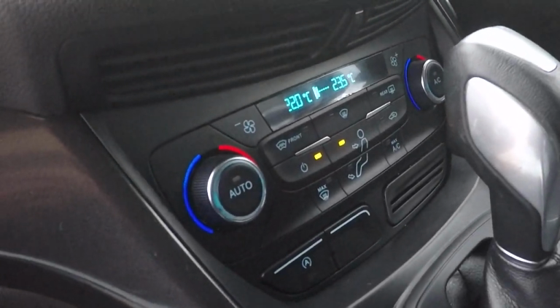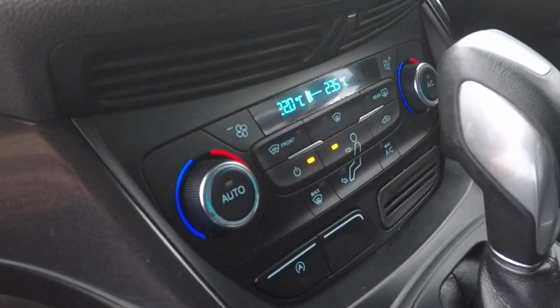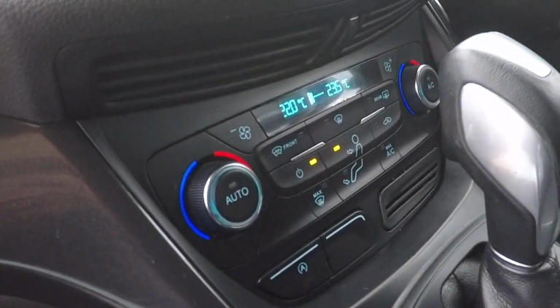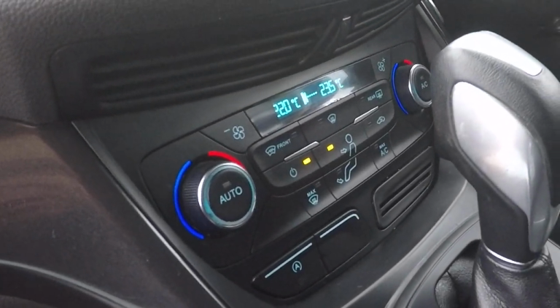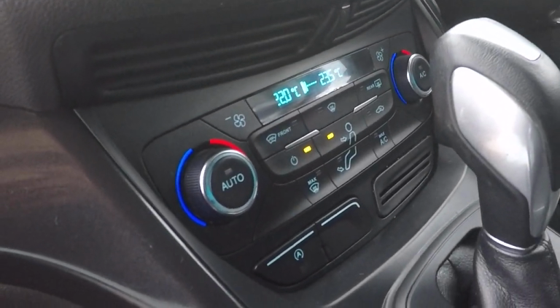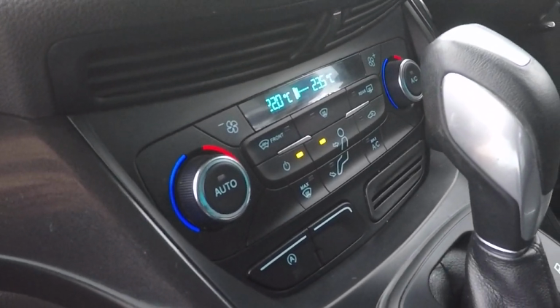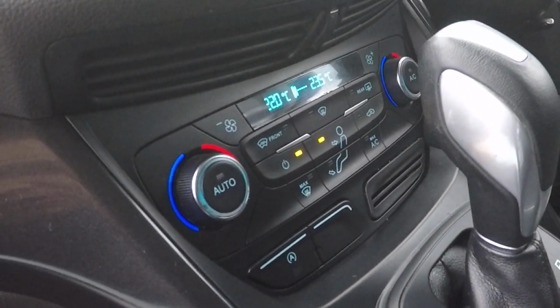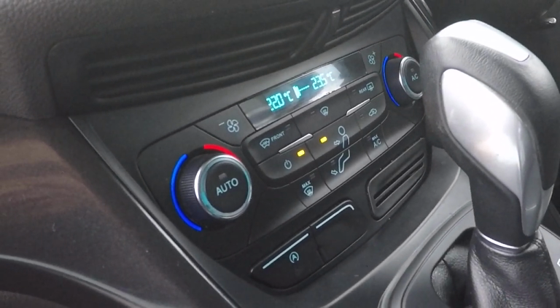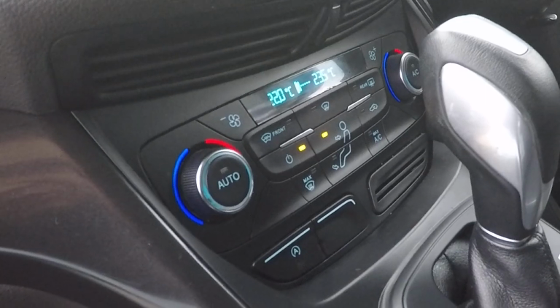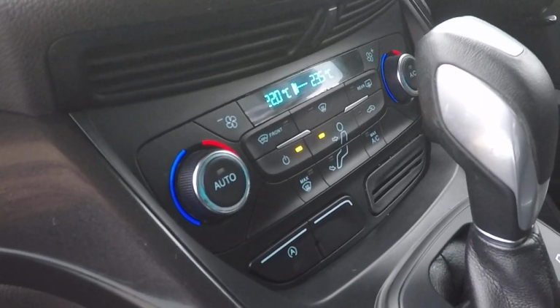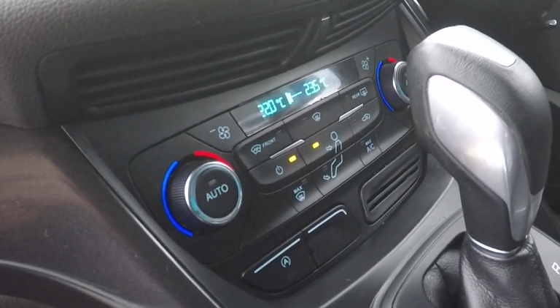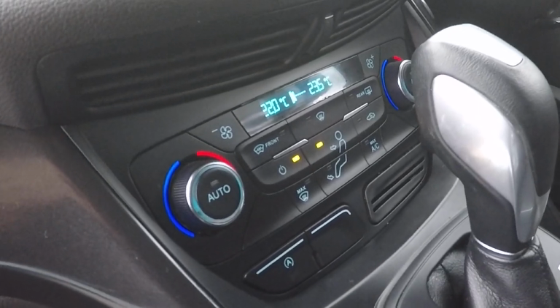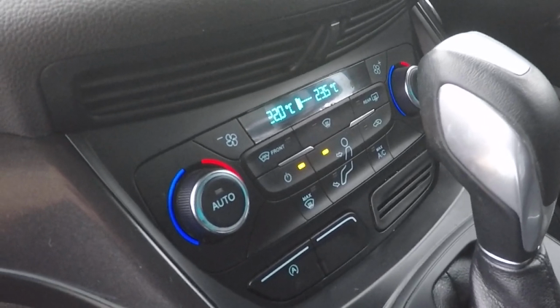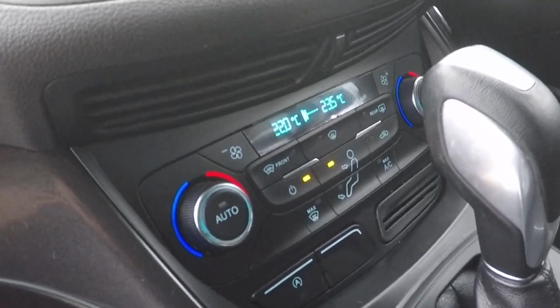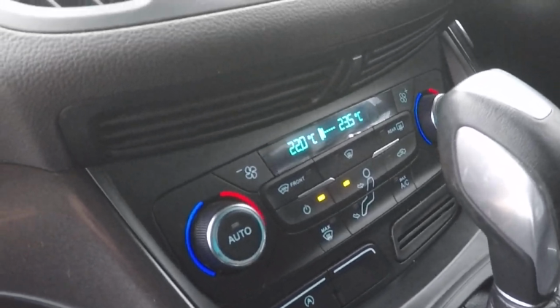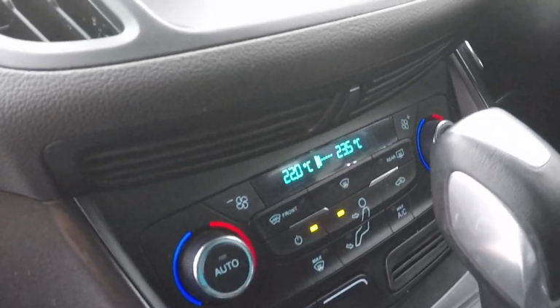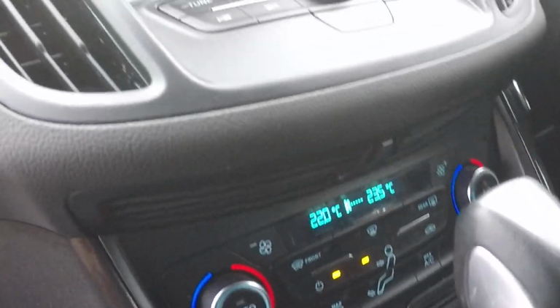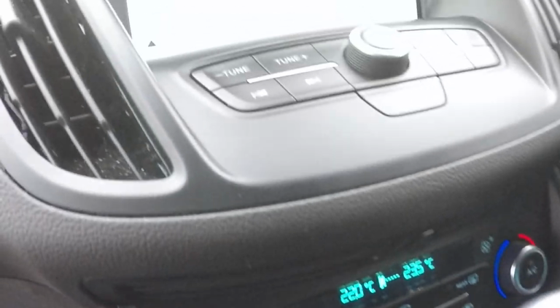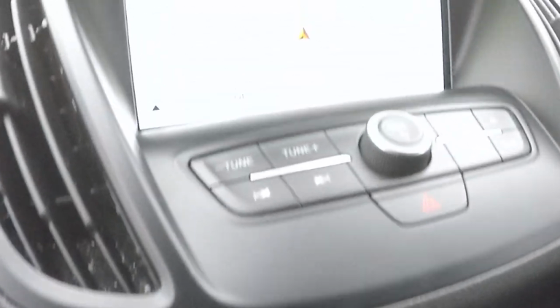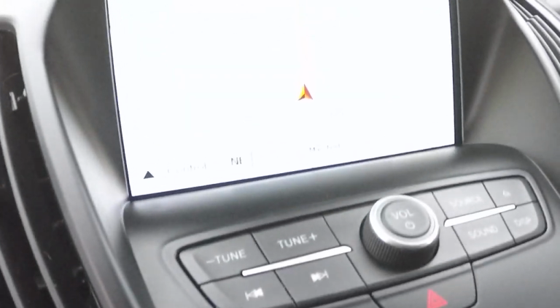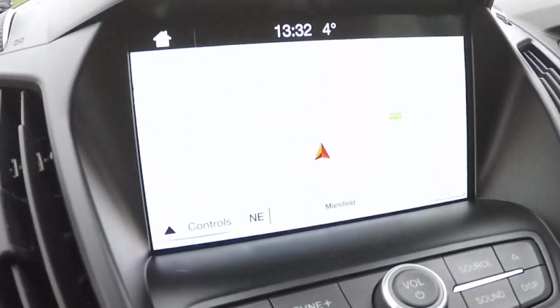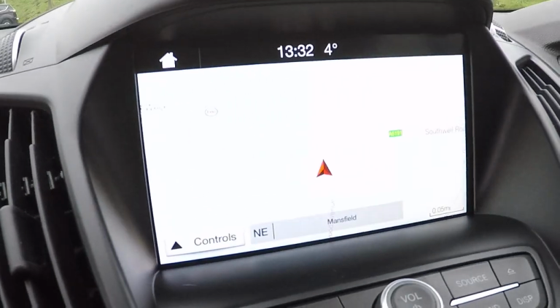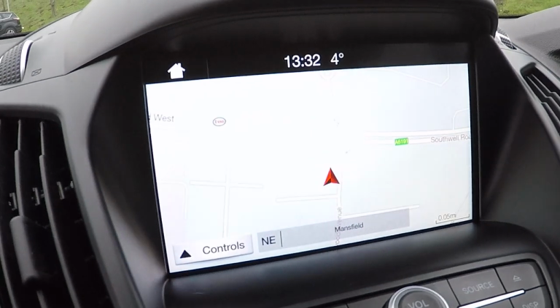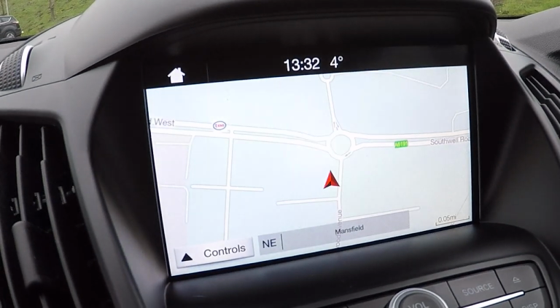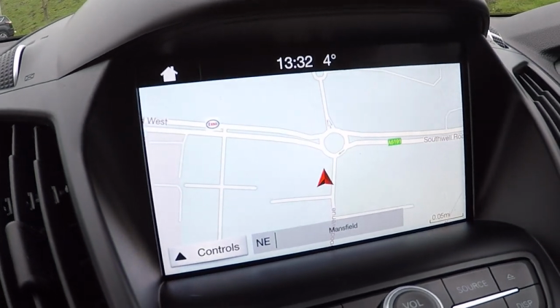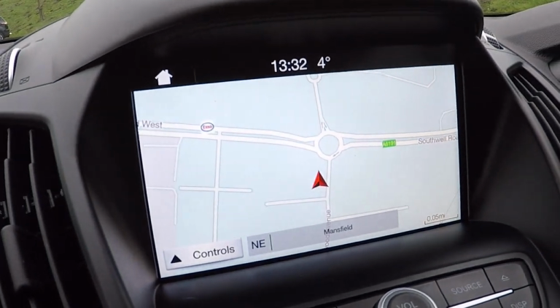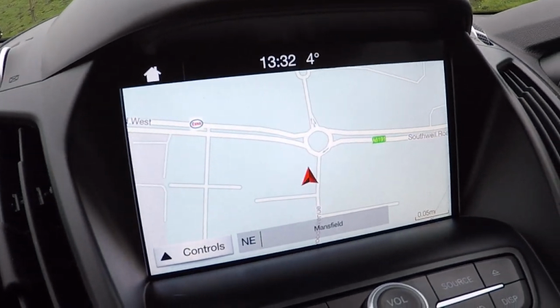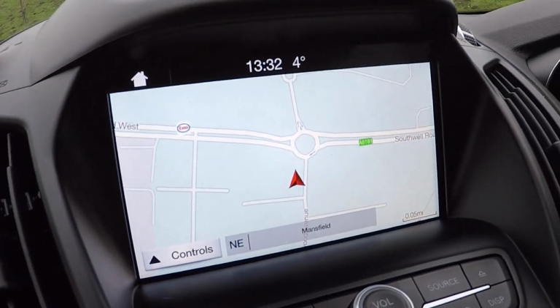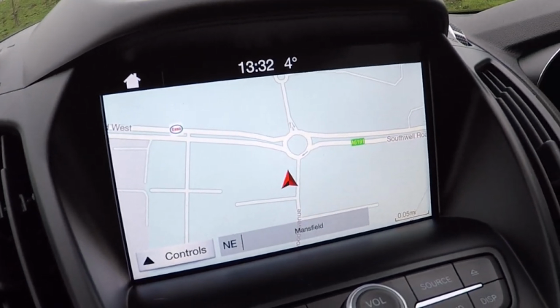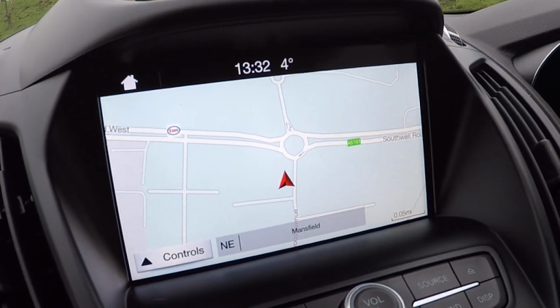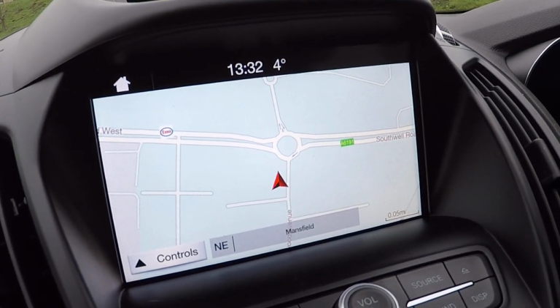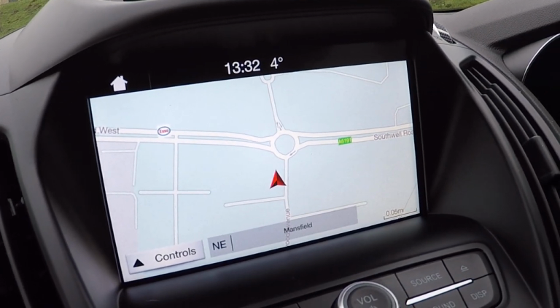Automatic dual zone climate control, which includes air conditioning and heated front windscreen, which is absolutely fantastic in winter weather. We've got audio including DAB, AM and FM.